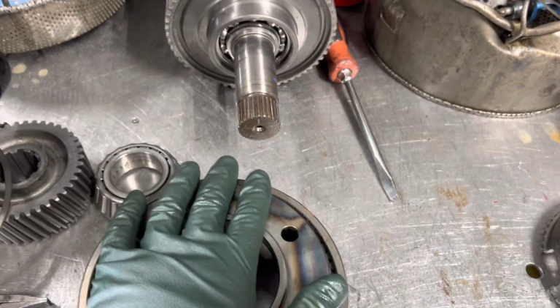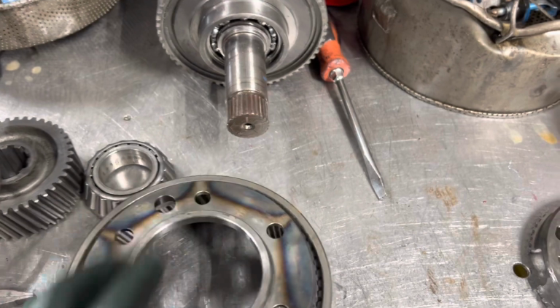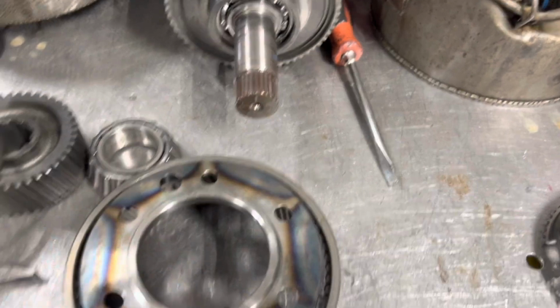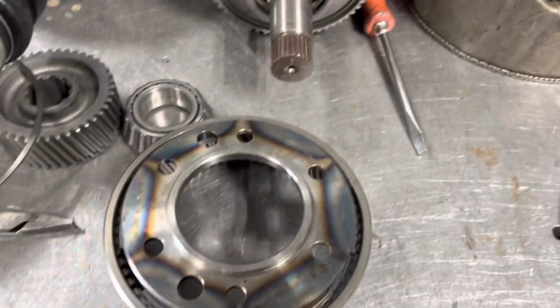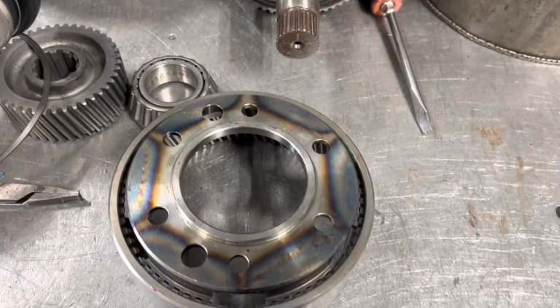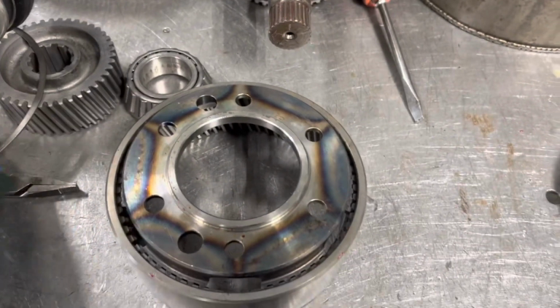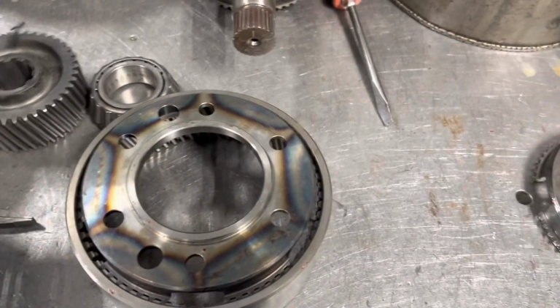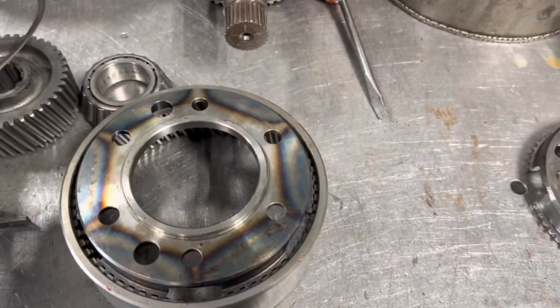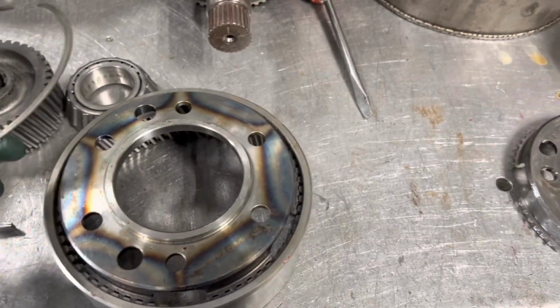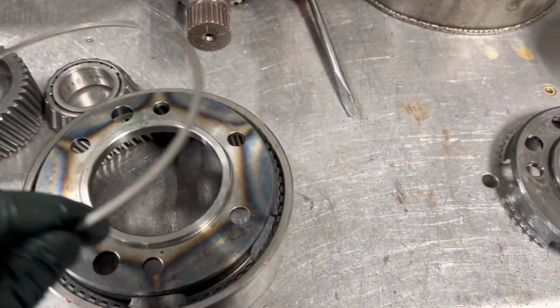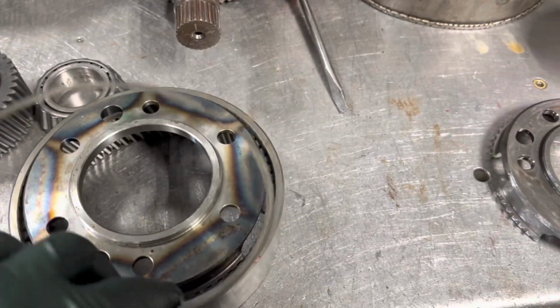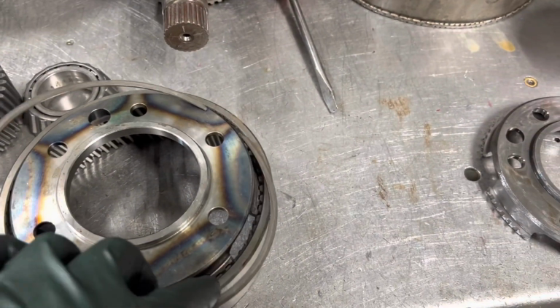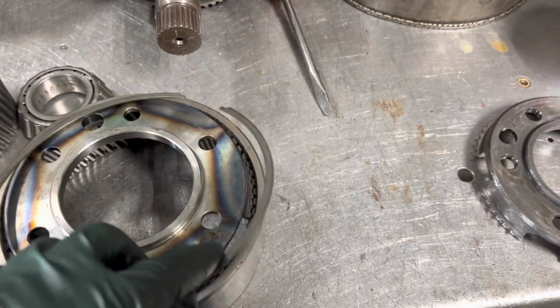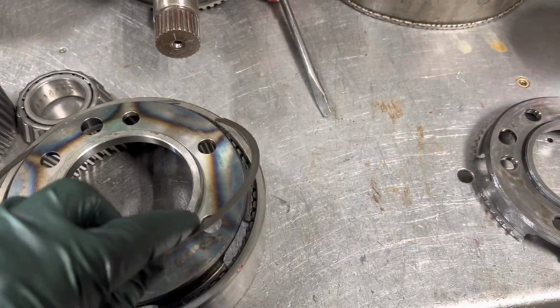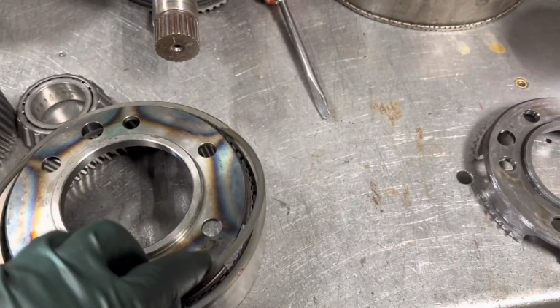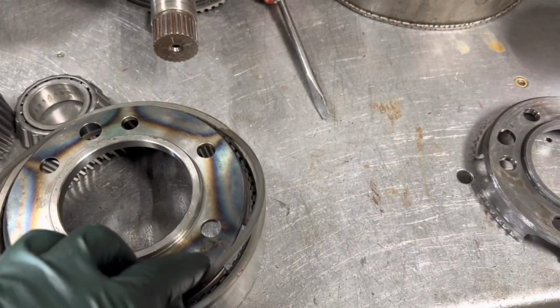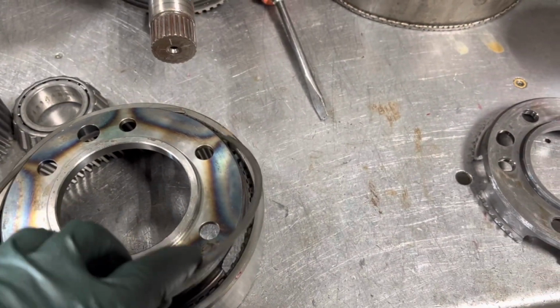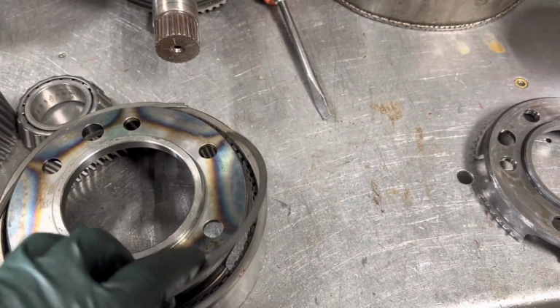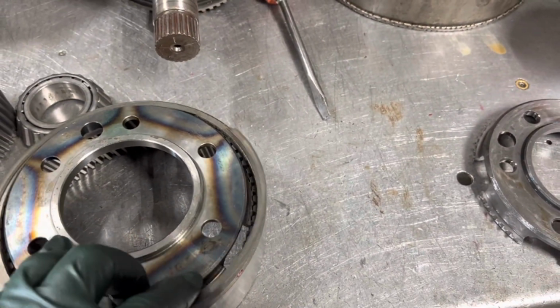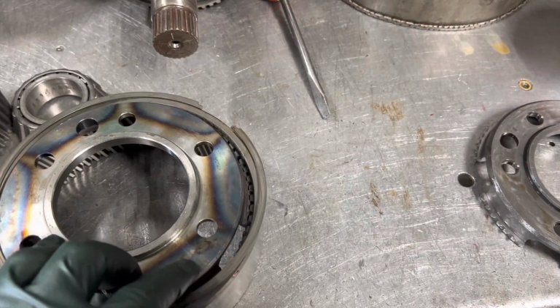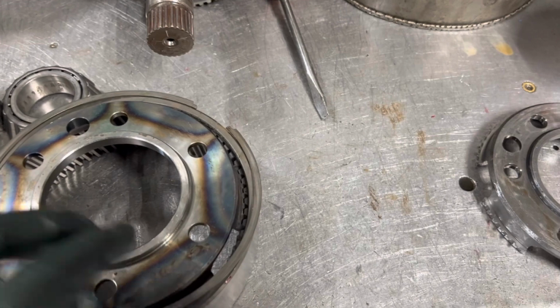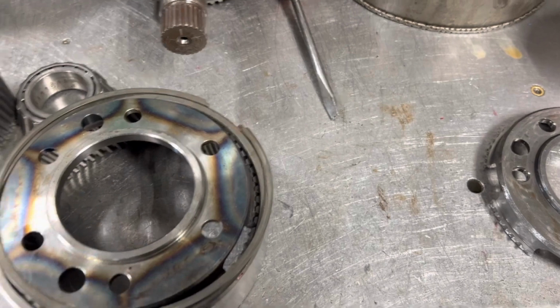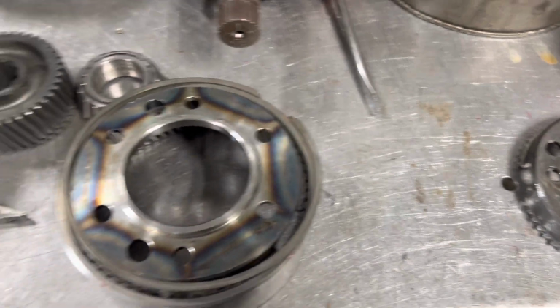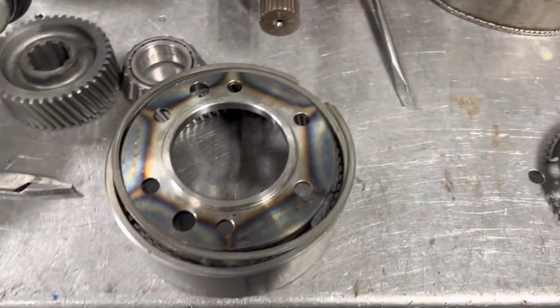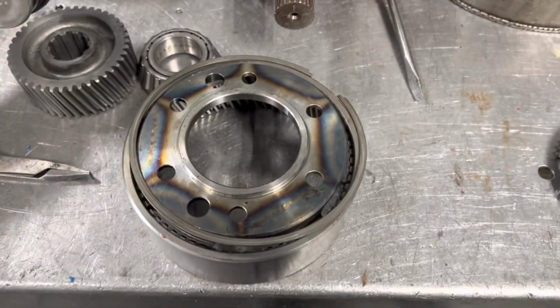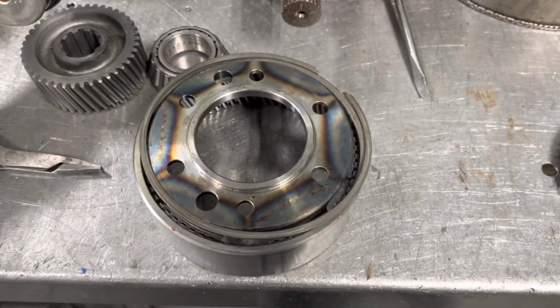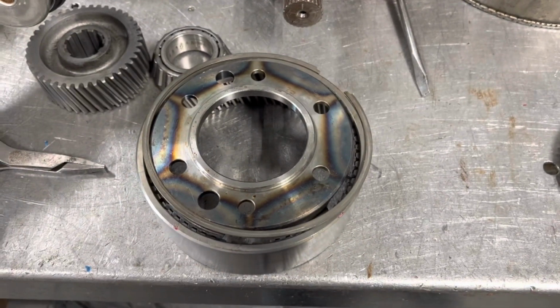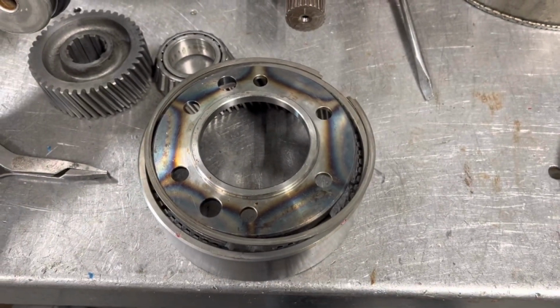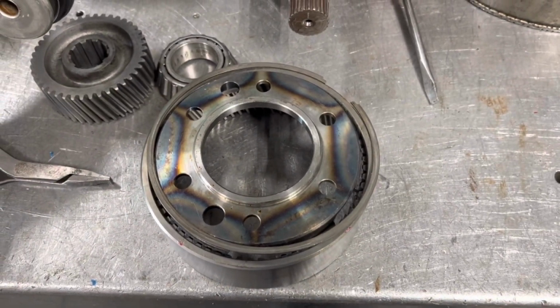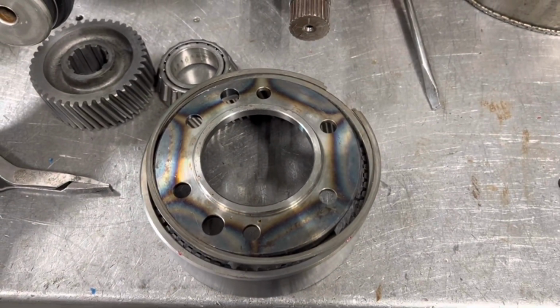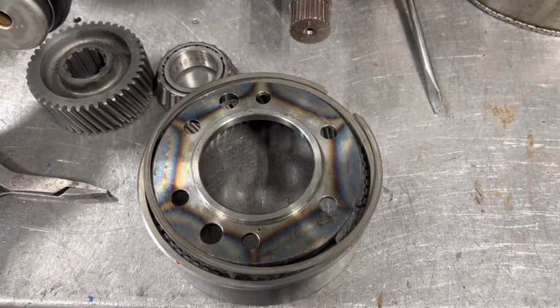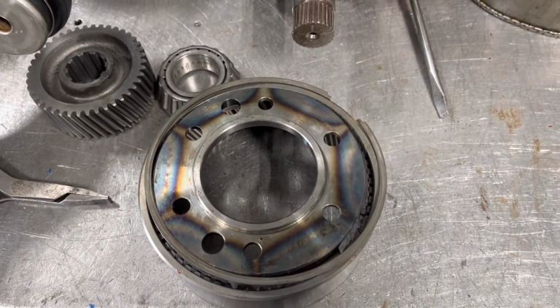Just like that, and we'll put the snap ring on. And this thing will have three gears again.